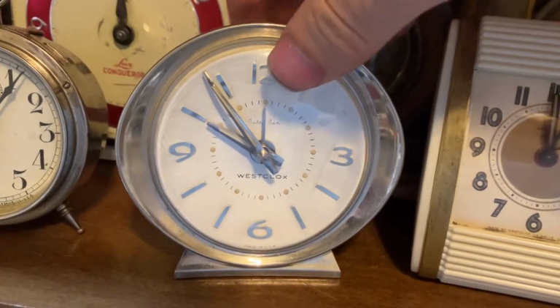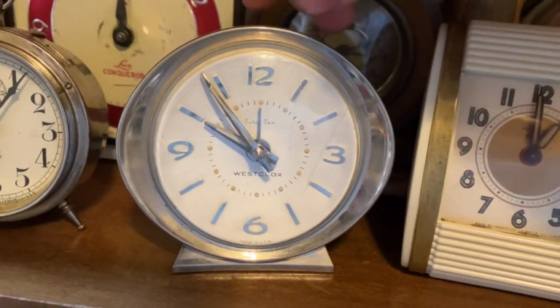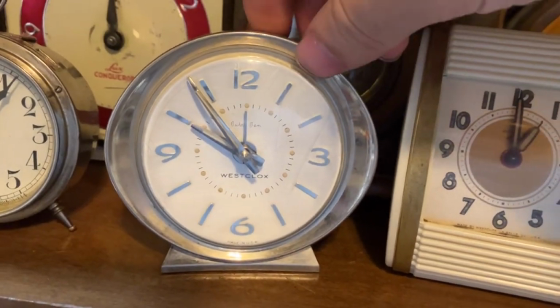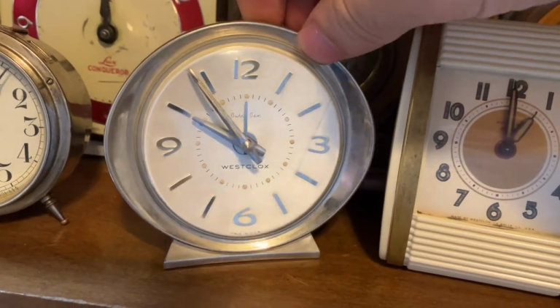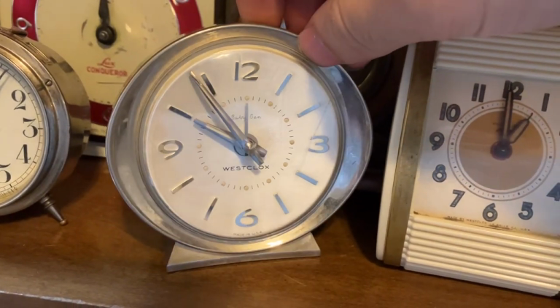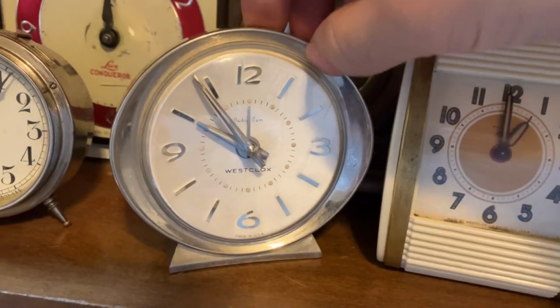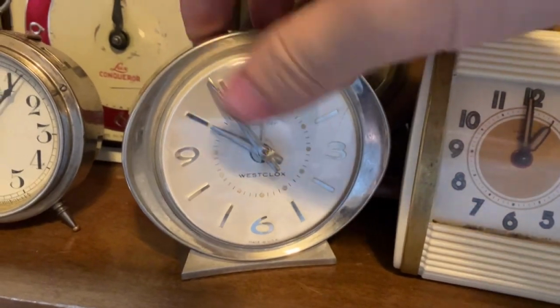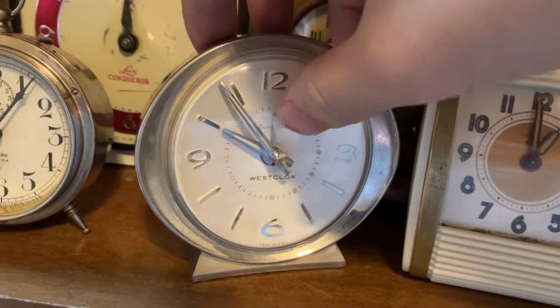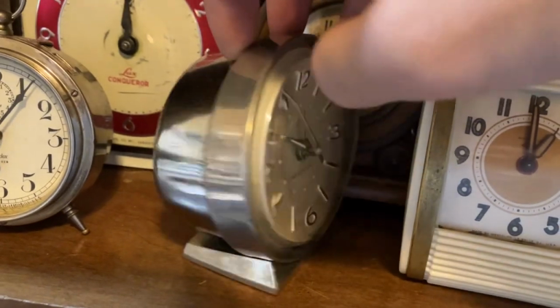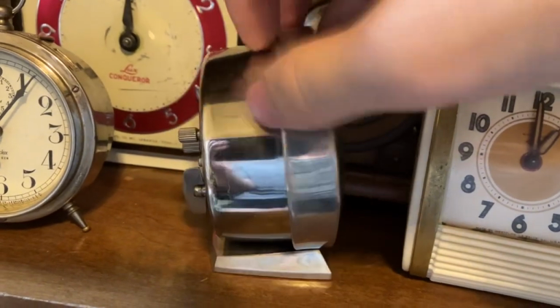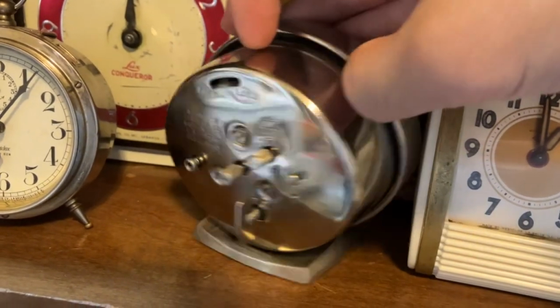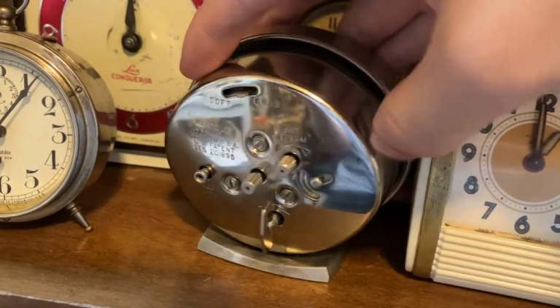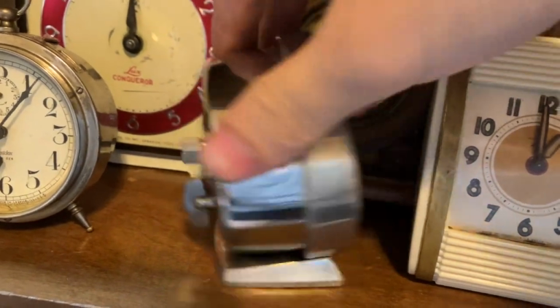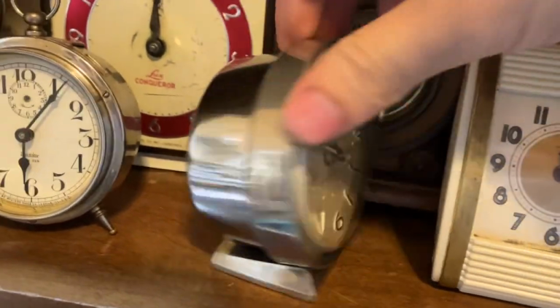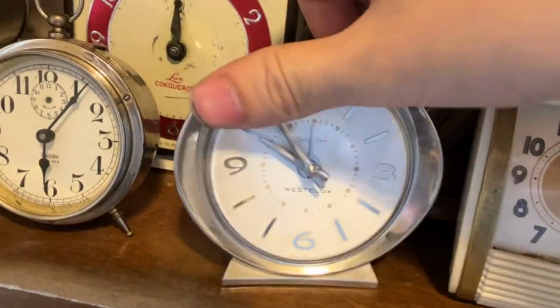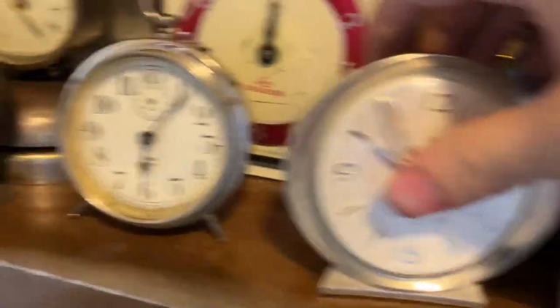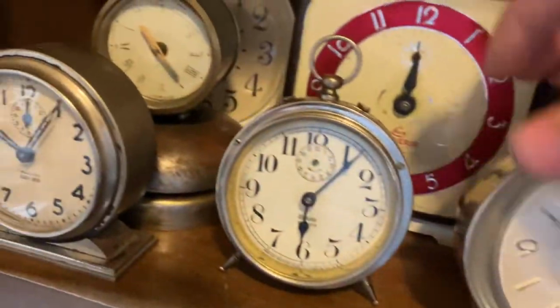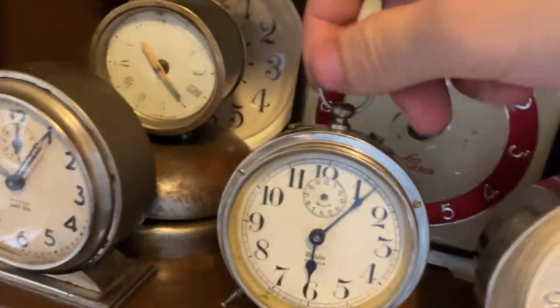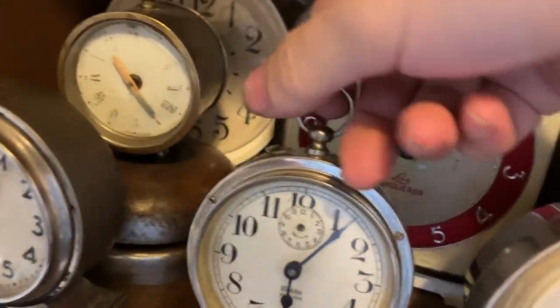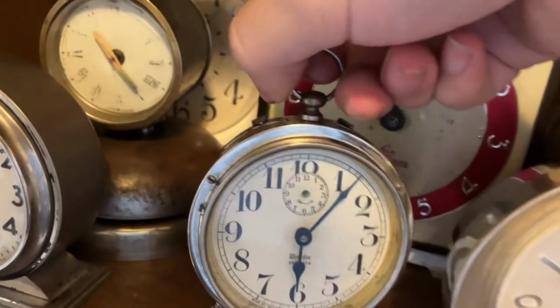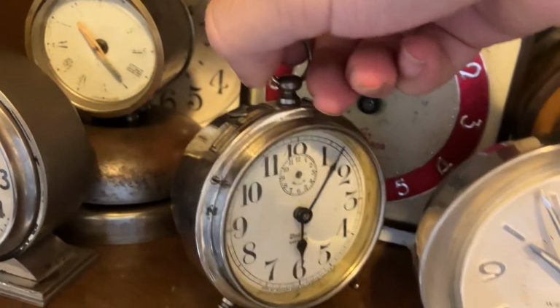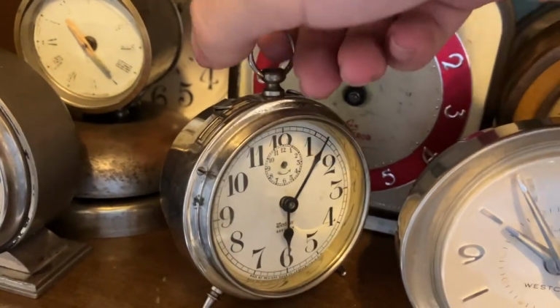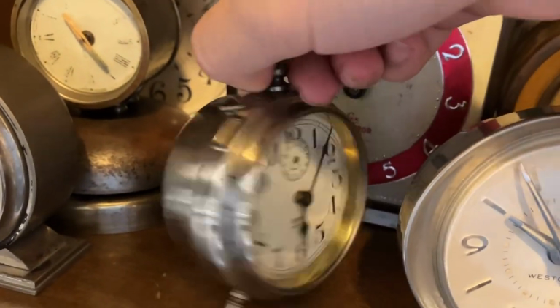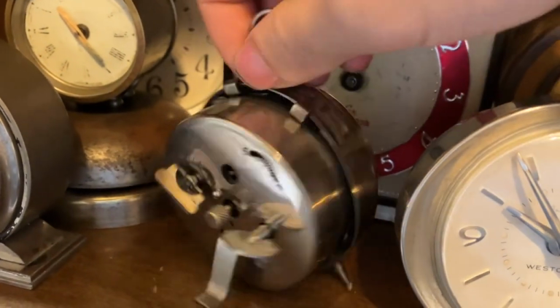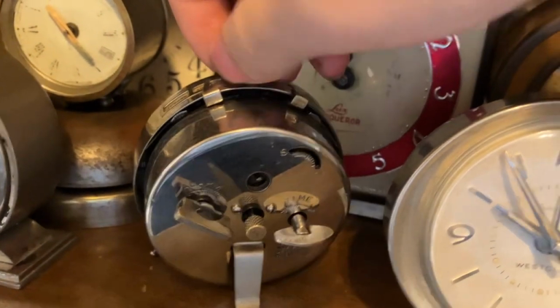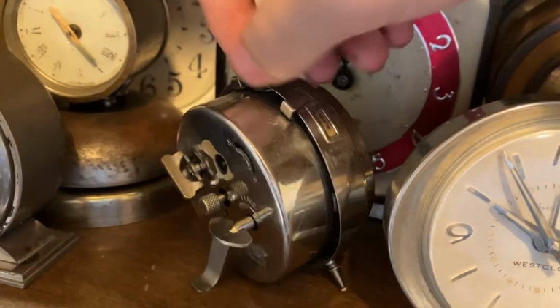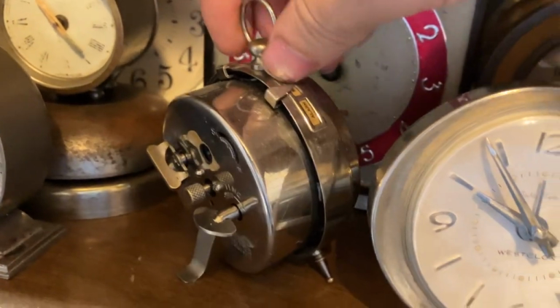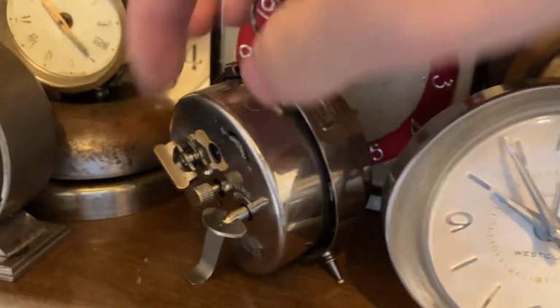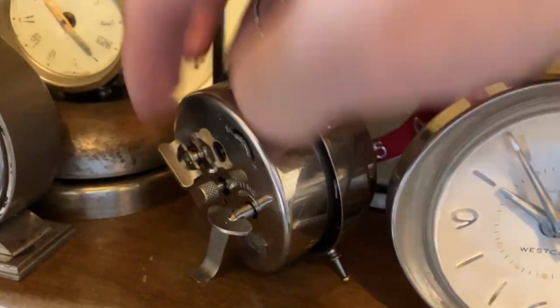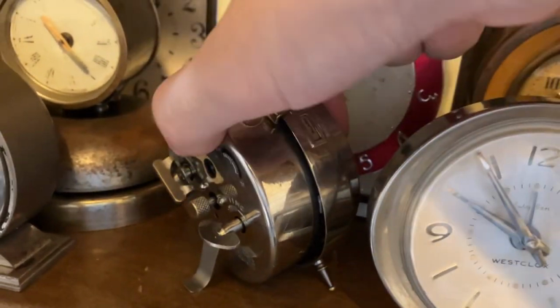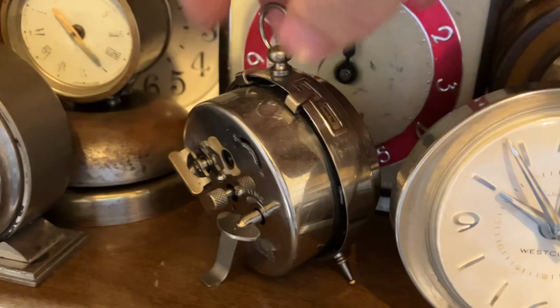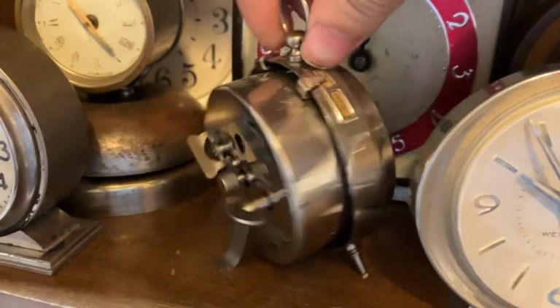Westclox Baby Ben deluxe model, Style 8, all nickel. Another Style 1 Baby Ben. This one here actually works, although ironically it's missing all the alarm stuff — the controls and the hand.